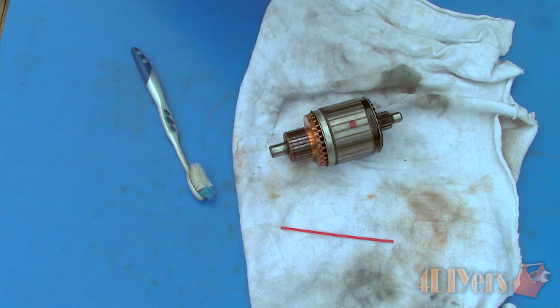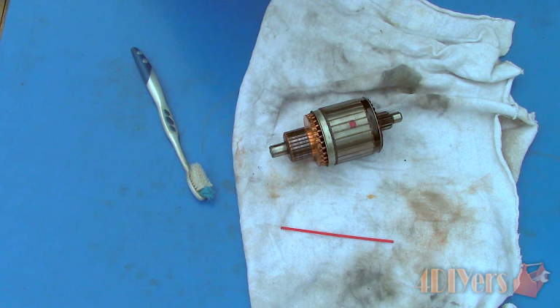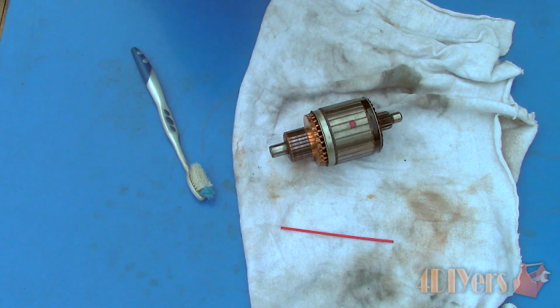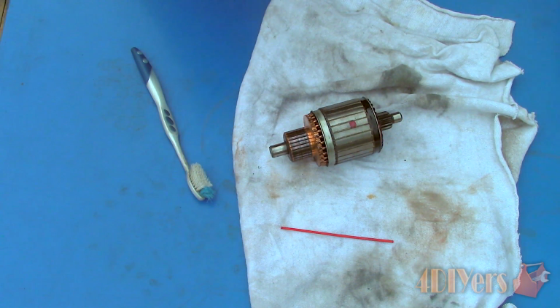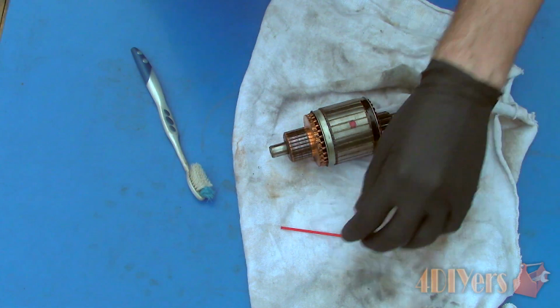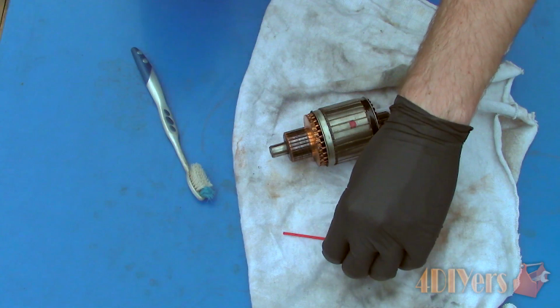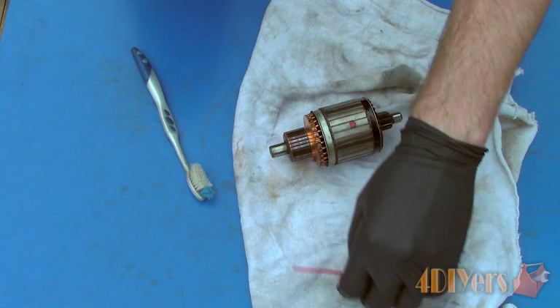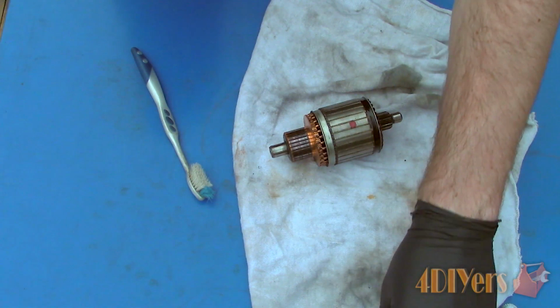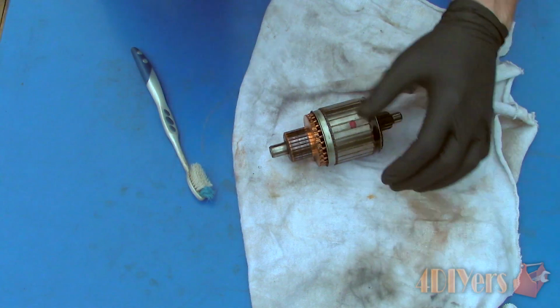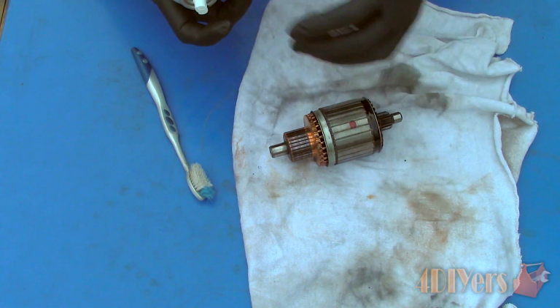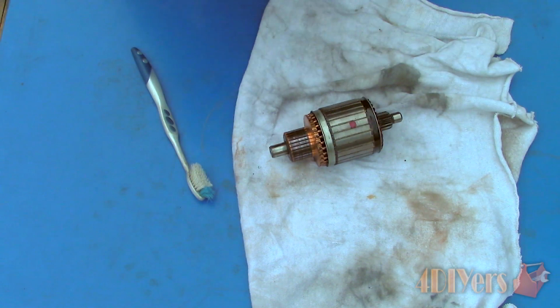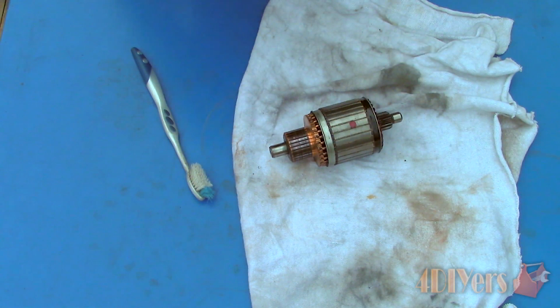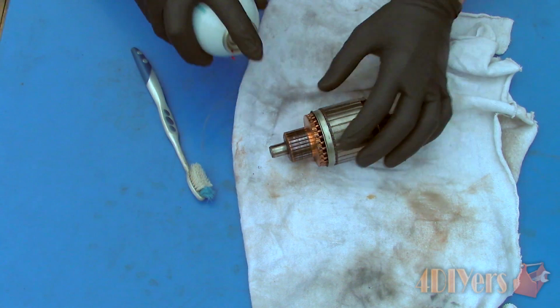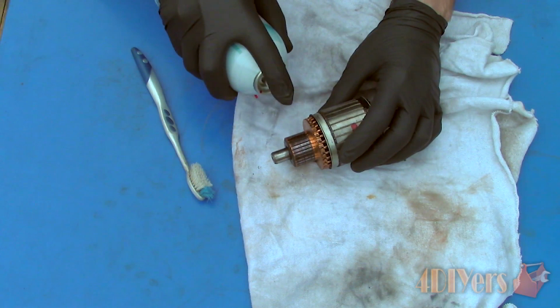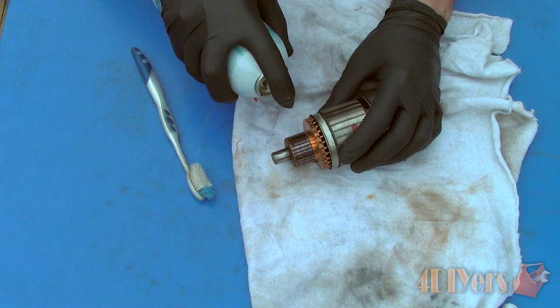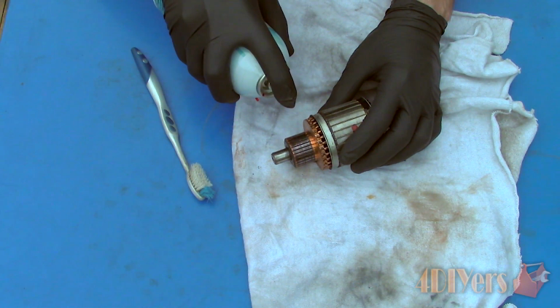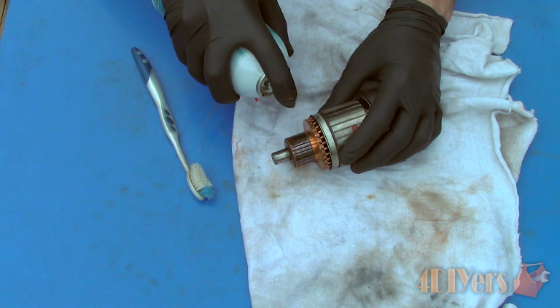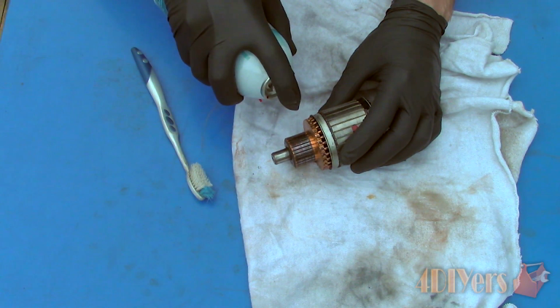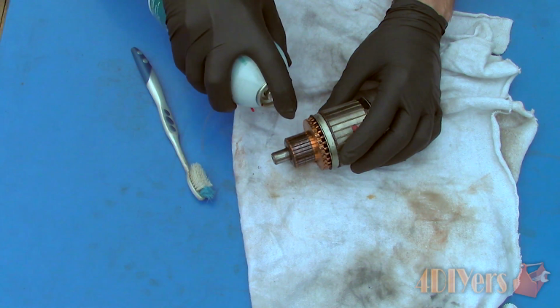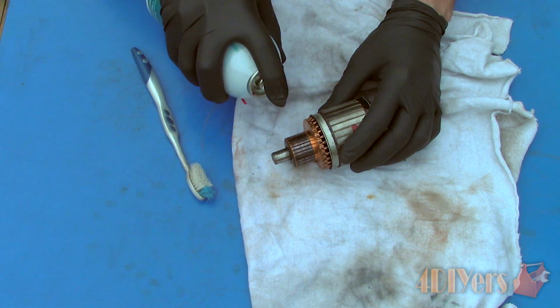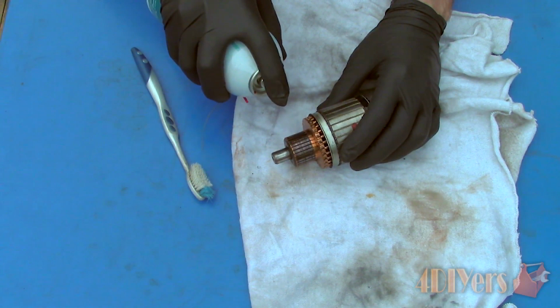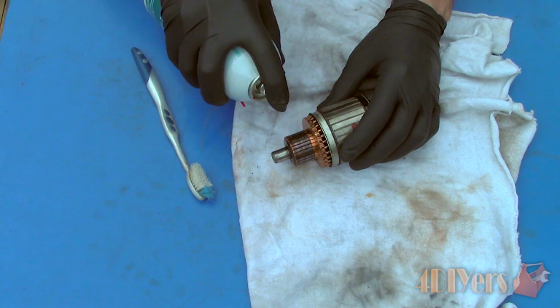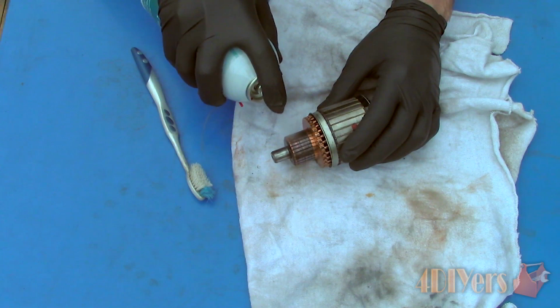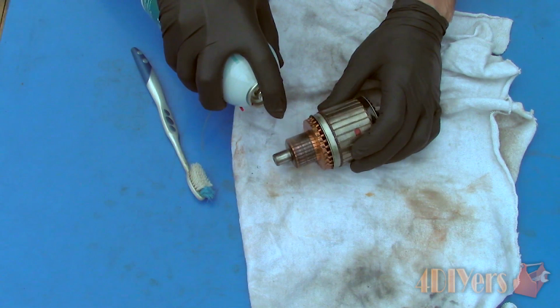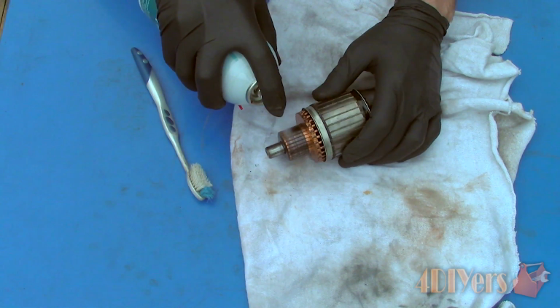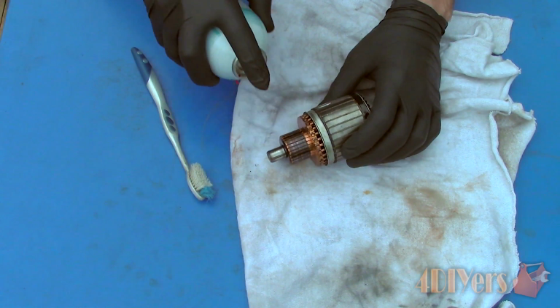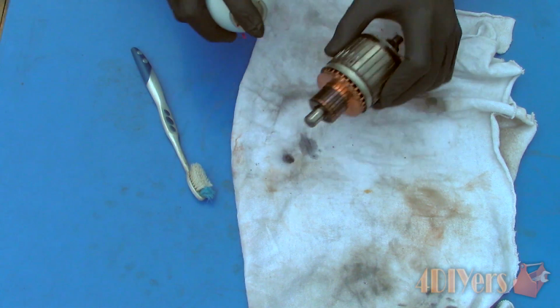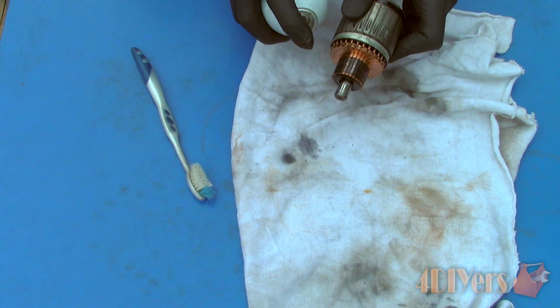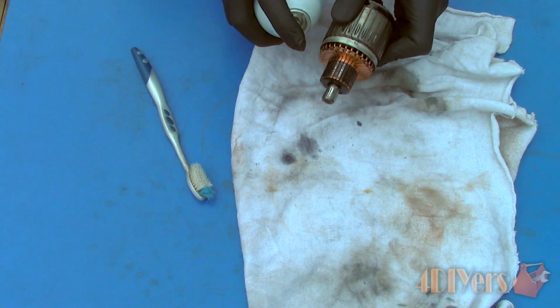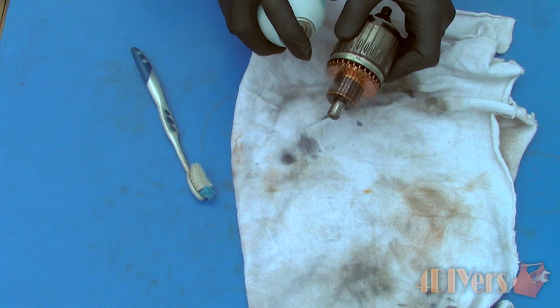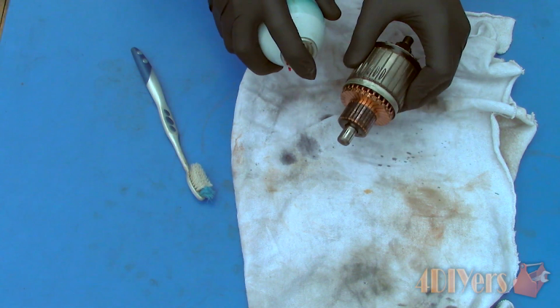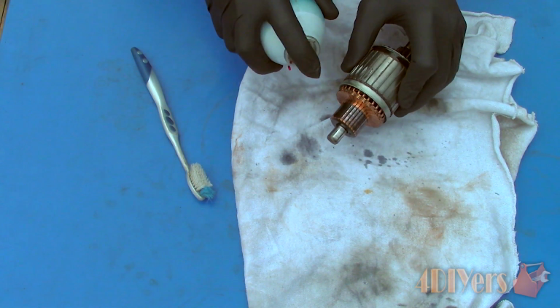Having a dirty commutator can cause a poor connection between the brushes, resulting in the motor not functioning correctly. If you are also replacing the brushes of the motor, it is important to clean the commutator before usage again.